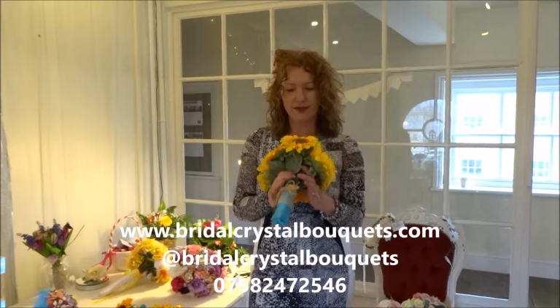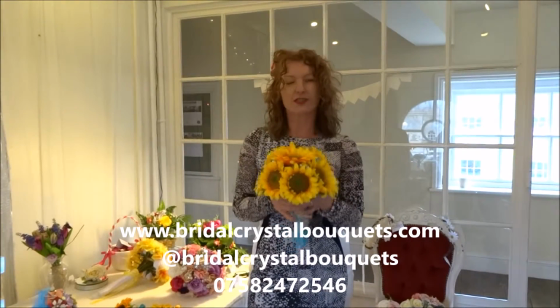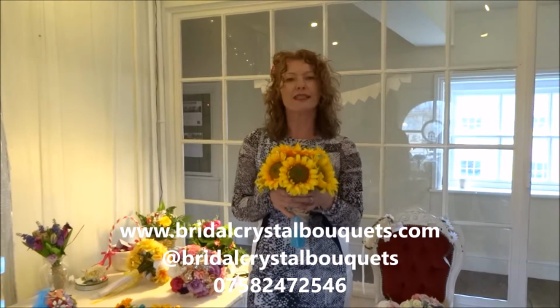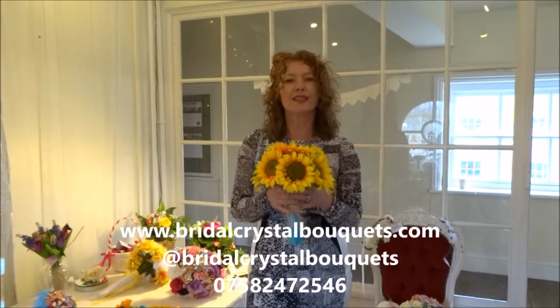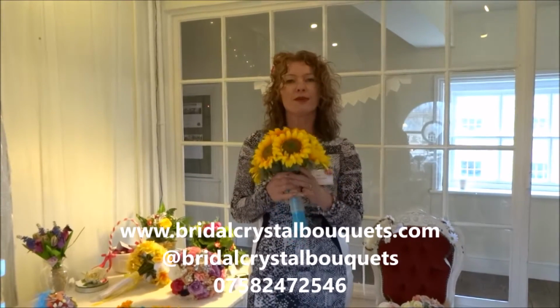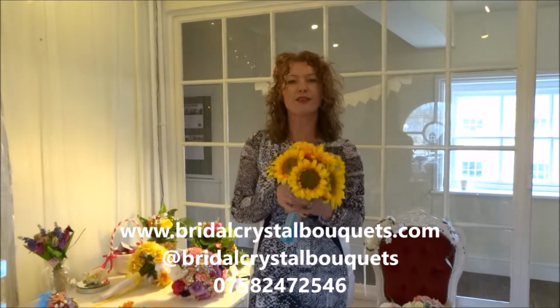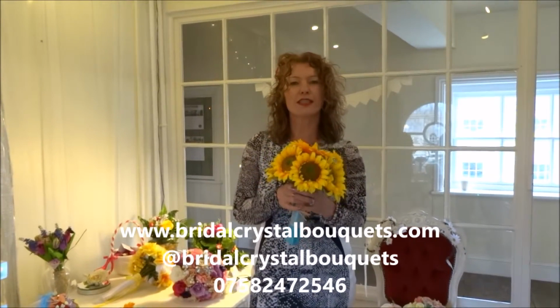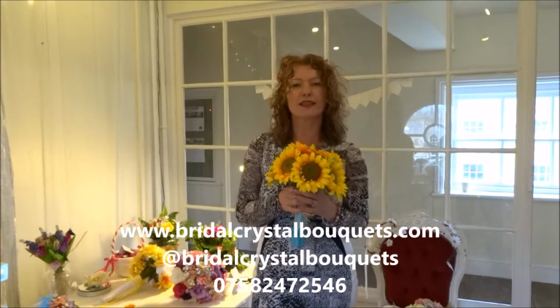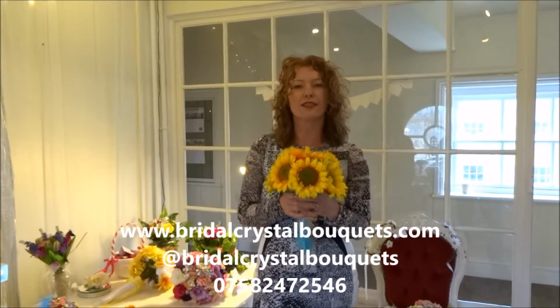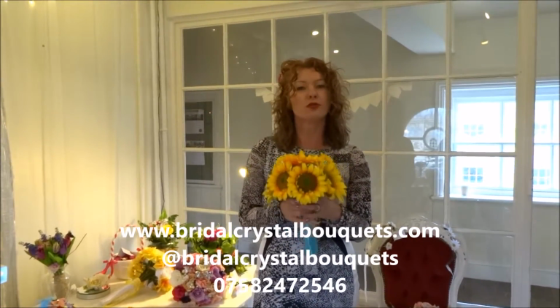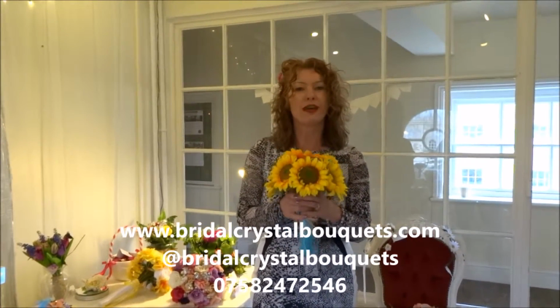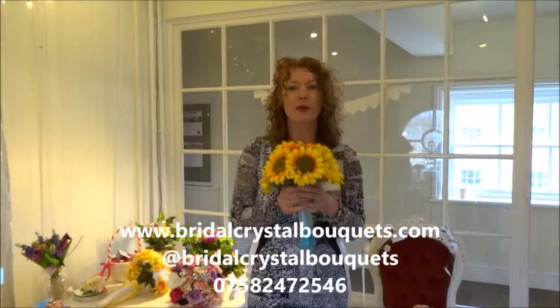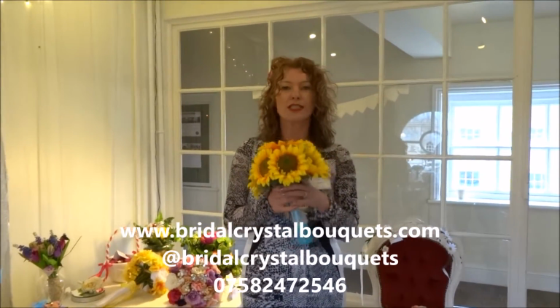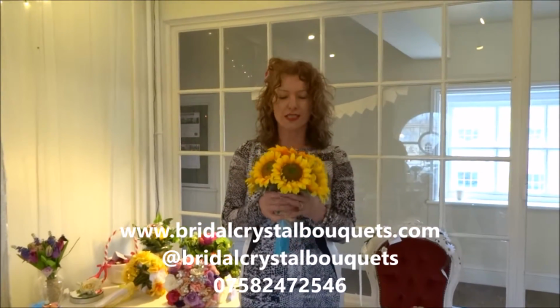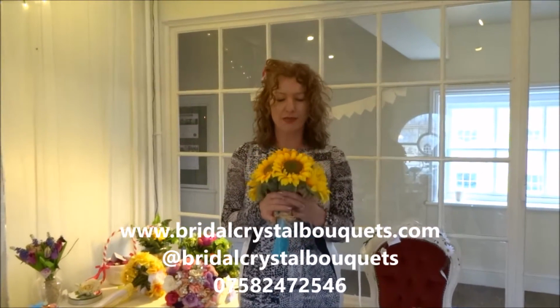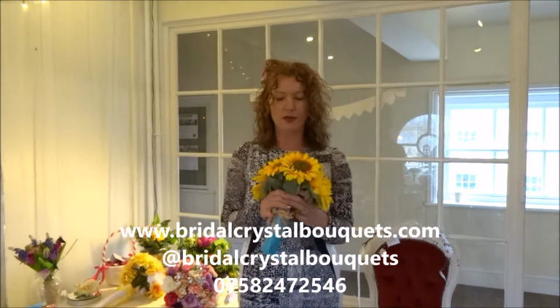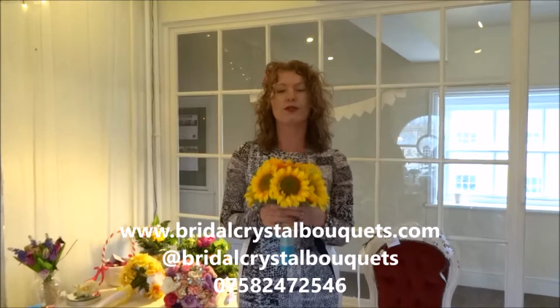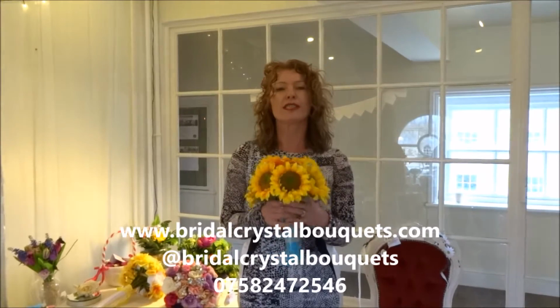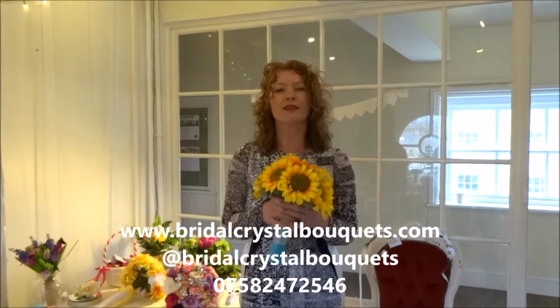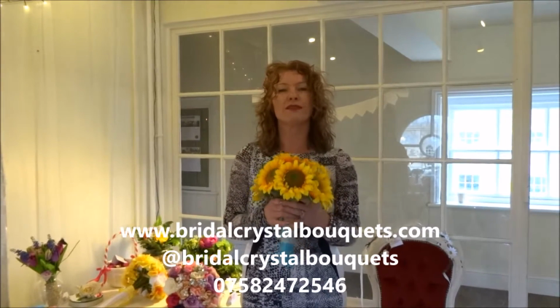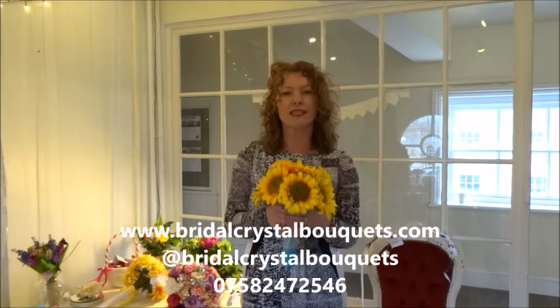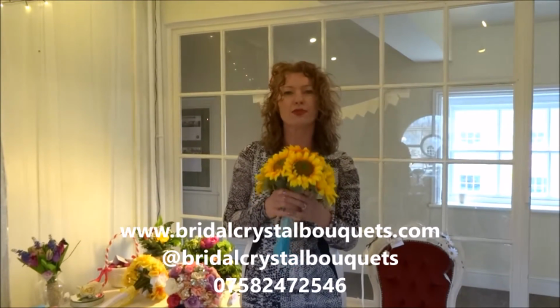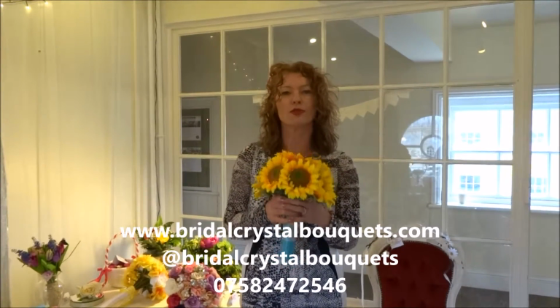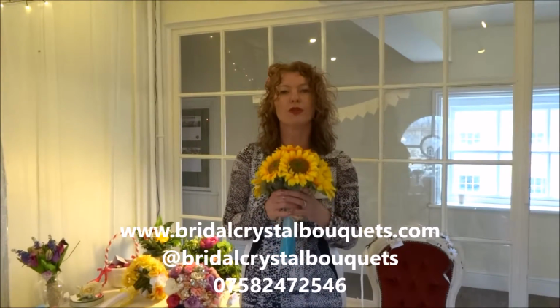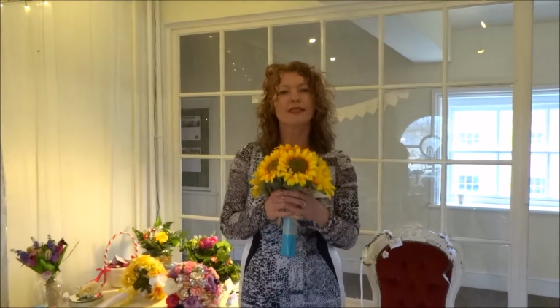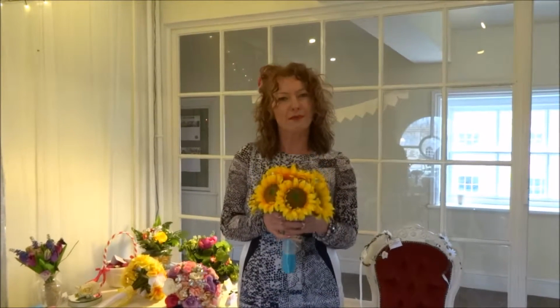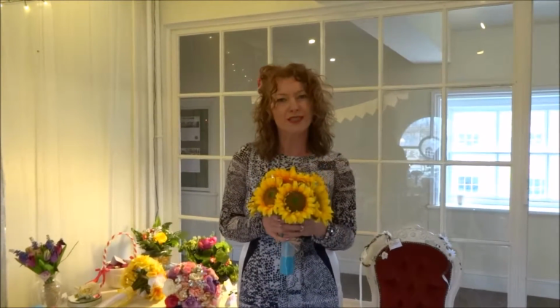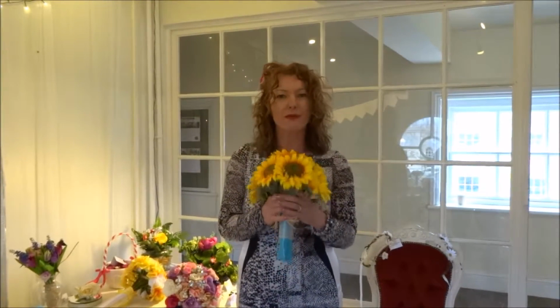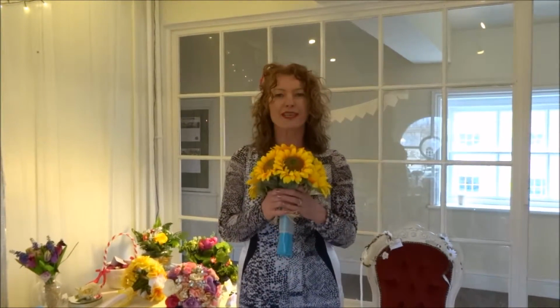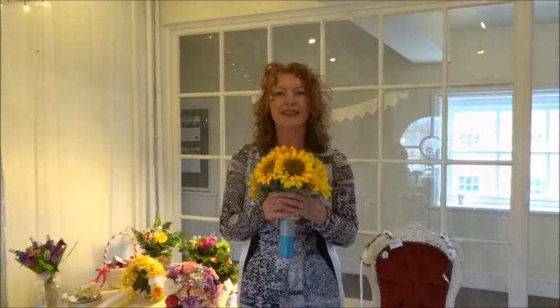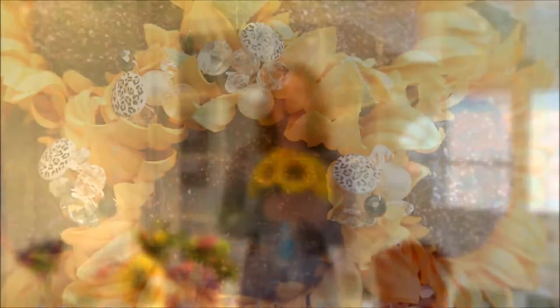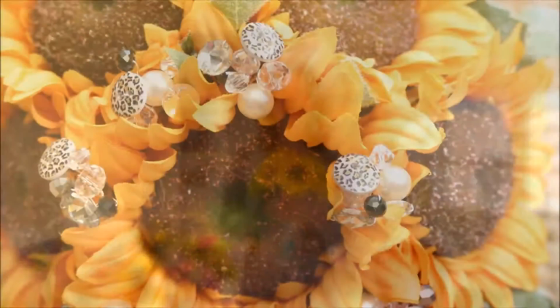So if you'd like to order or you have any questions, just give me a call or contact me via Facebook or send me a message through my website. Thank you.